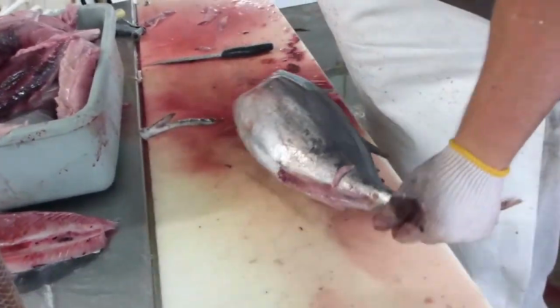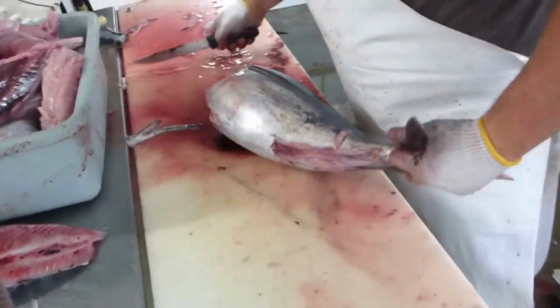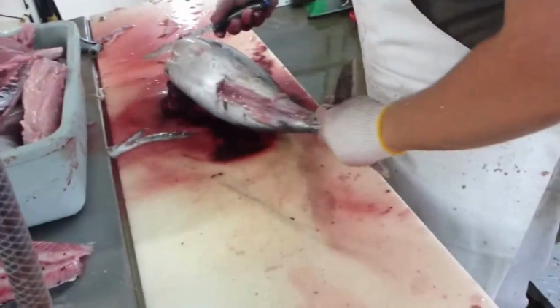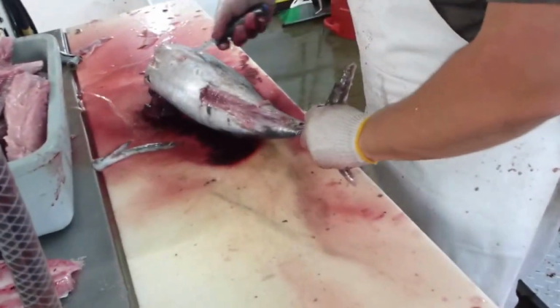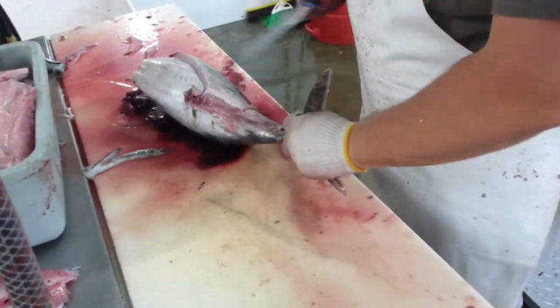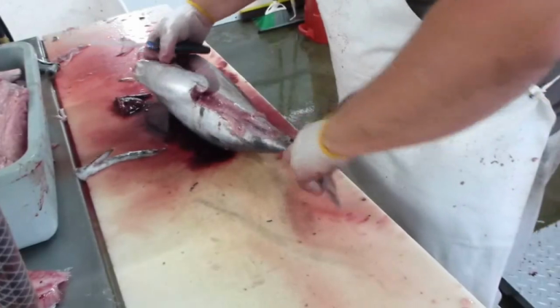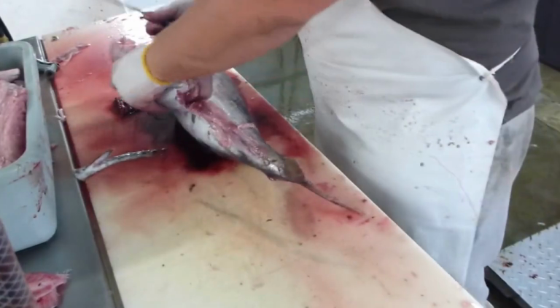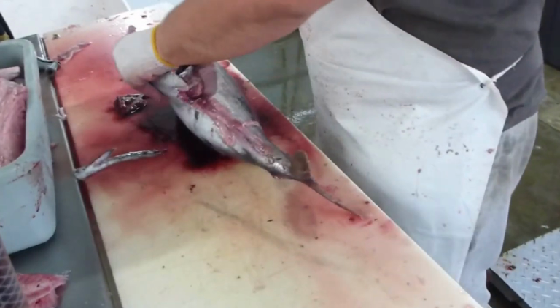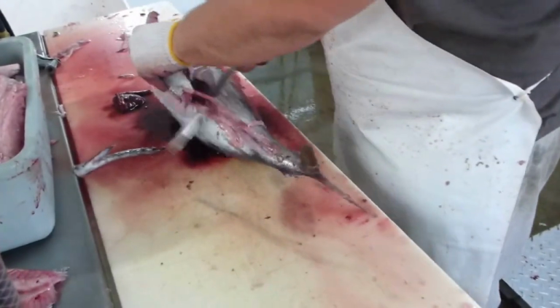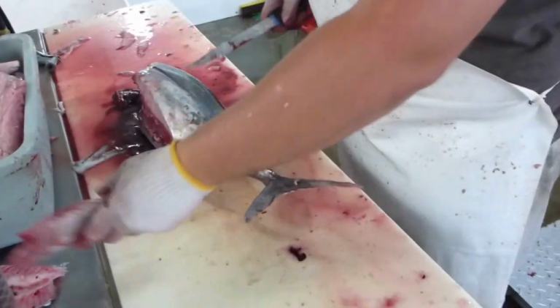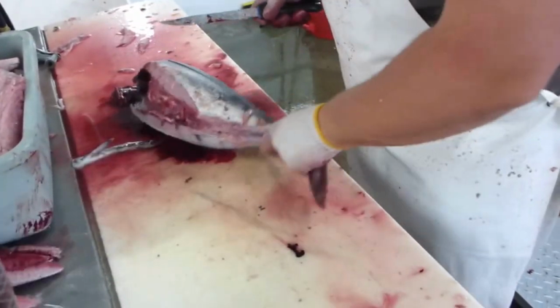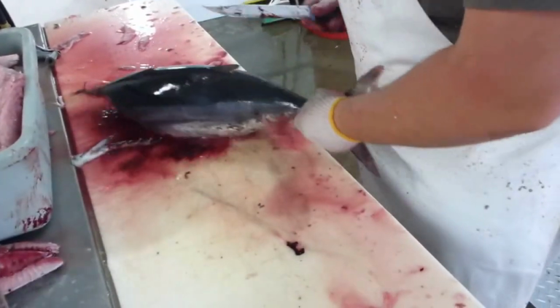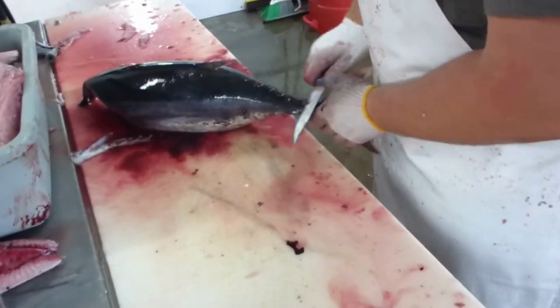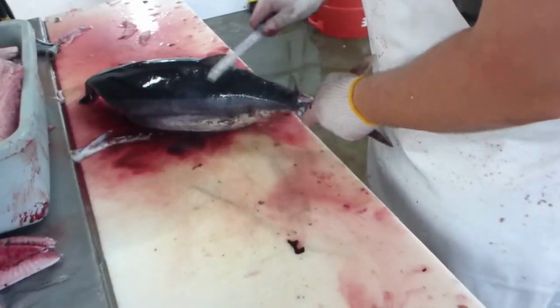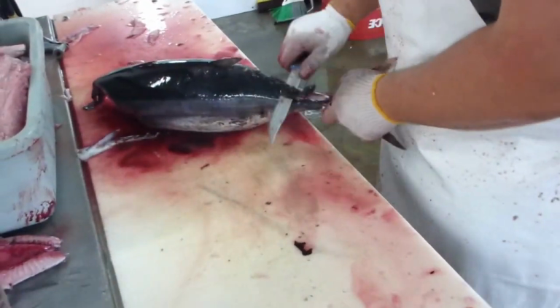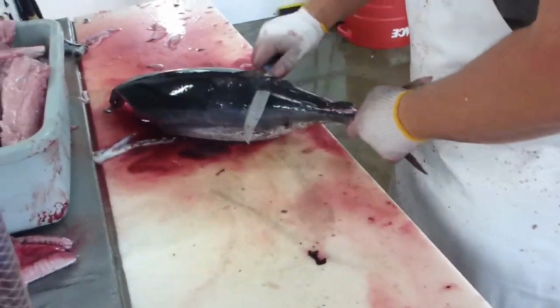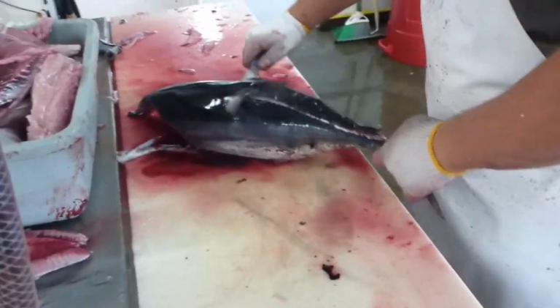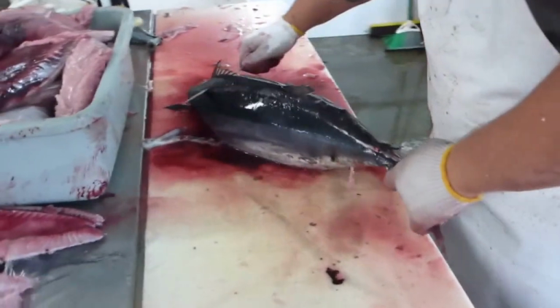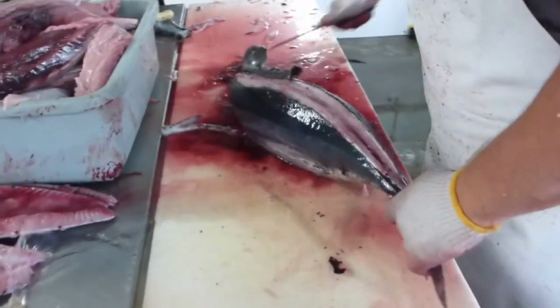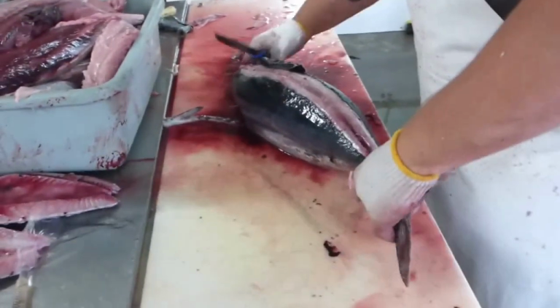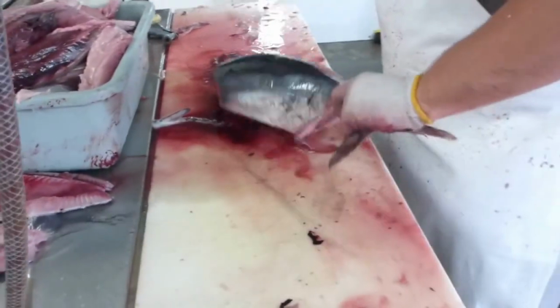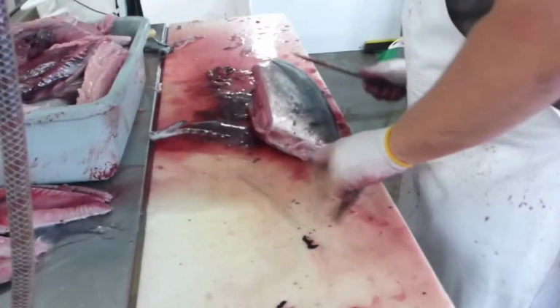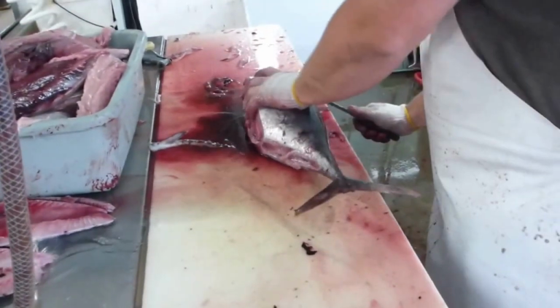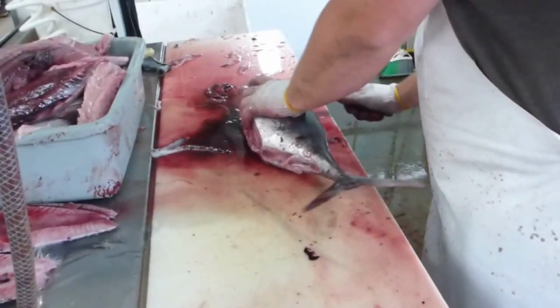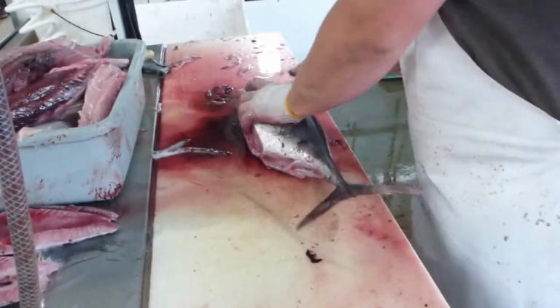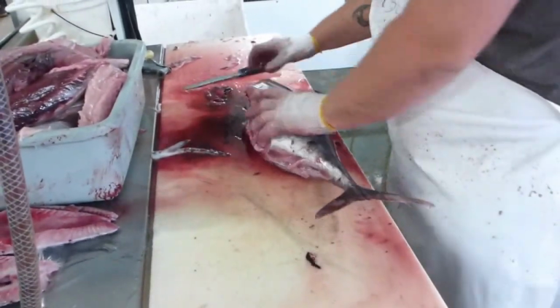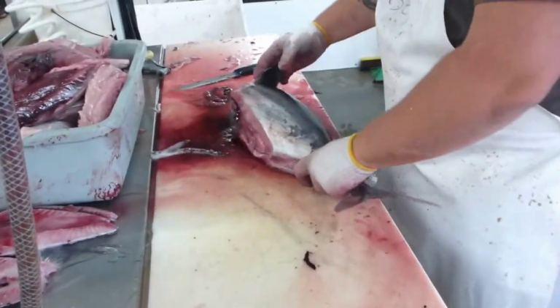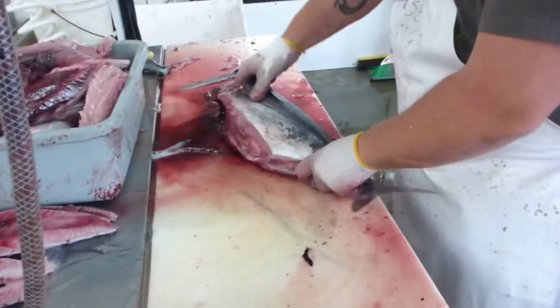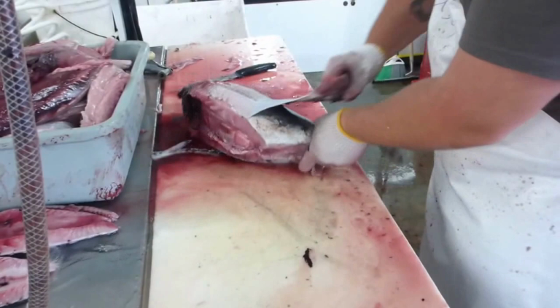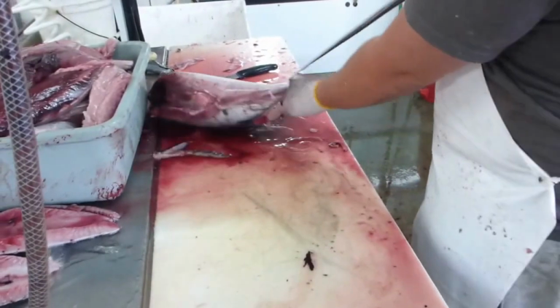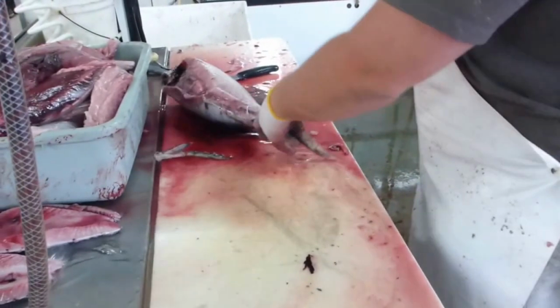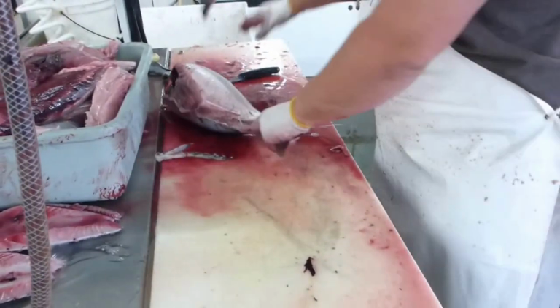Whoa, there goes the head. There goes the belly and the guts. There goes the tail. Ridge. There goes the skin.